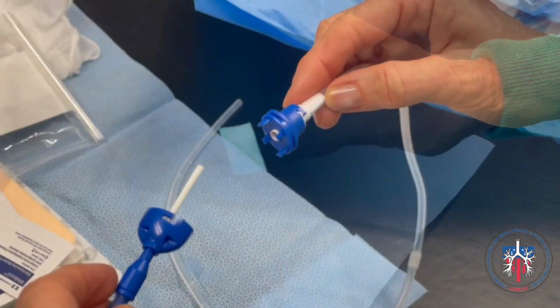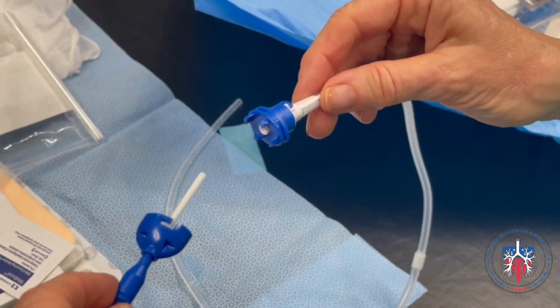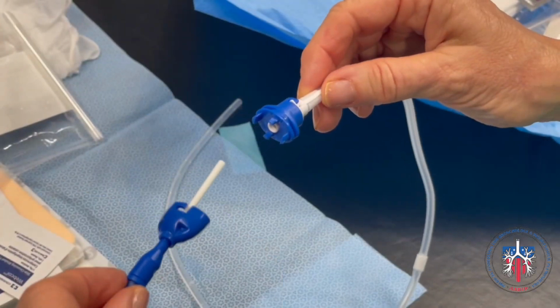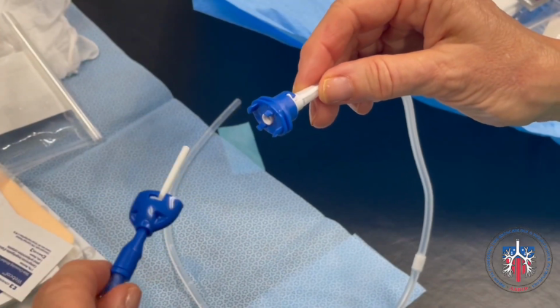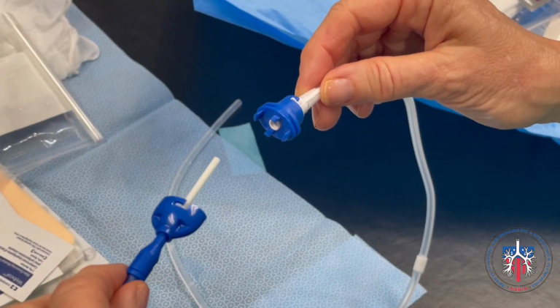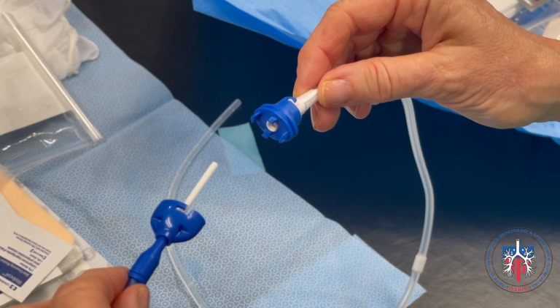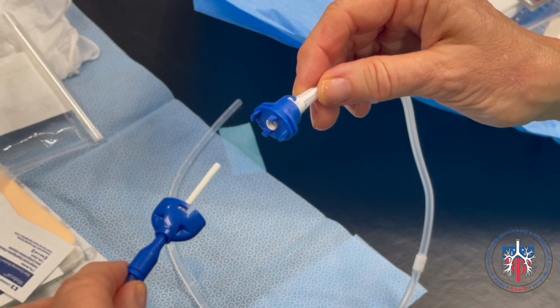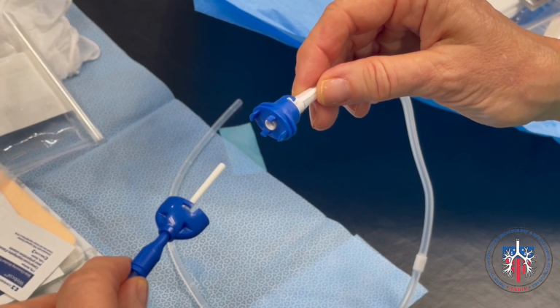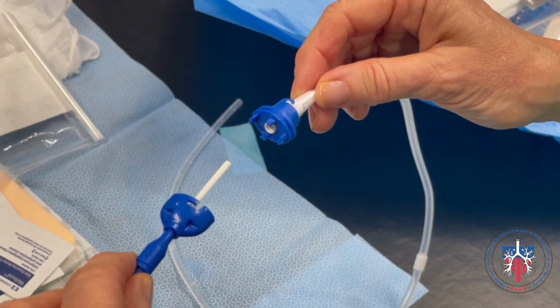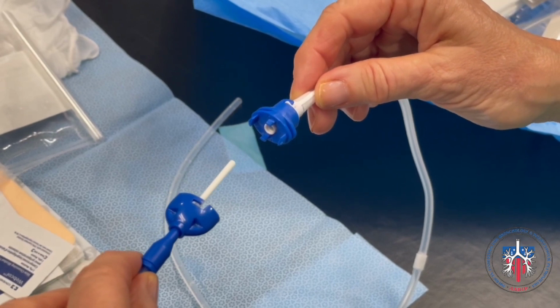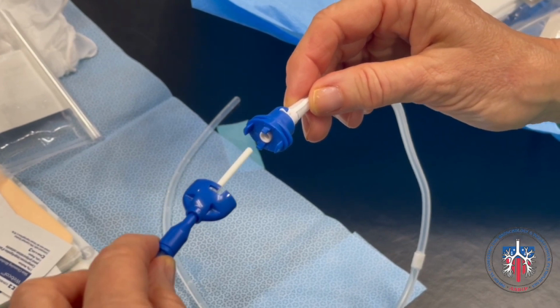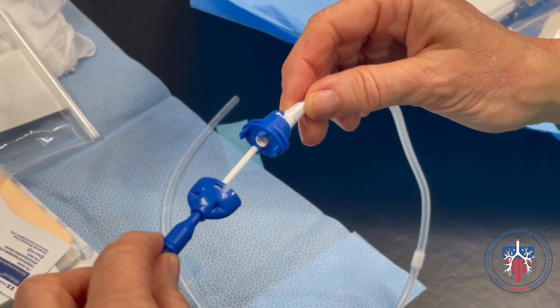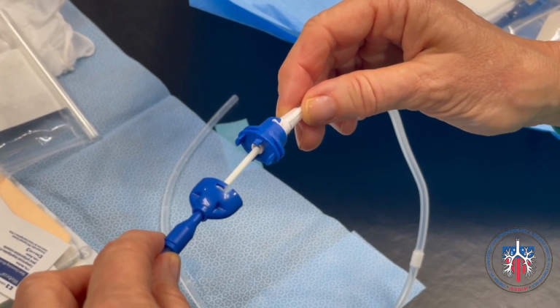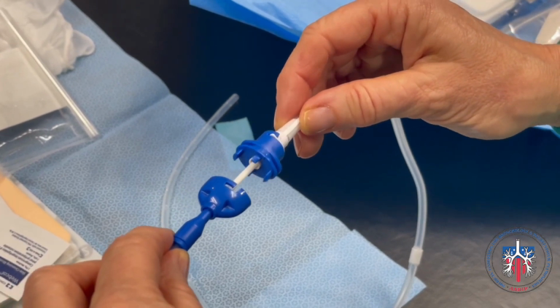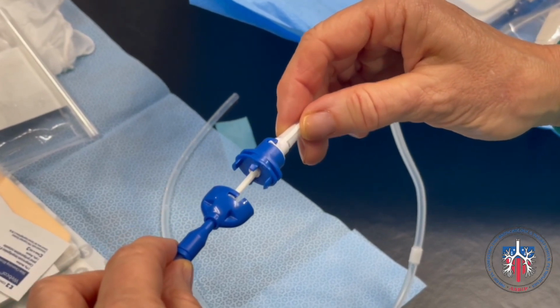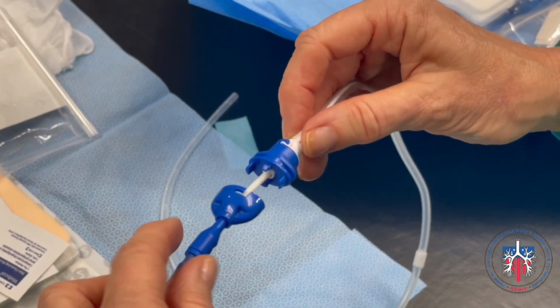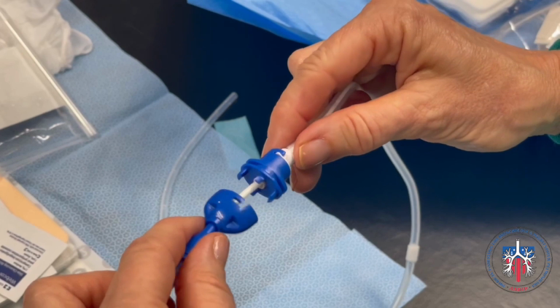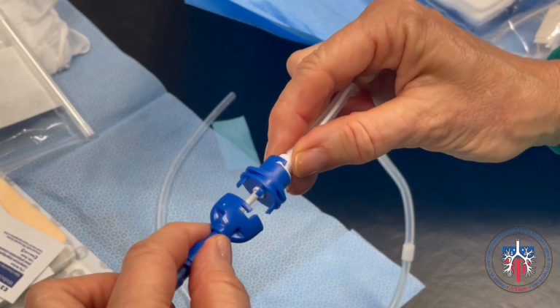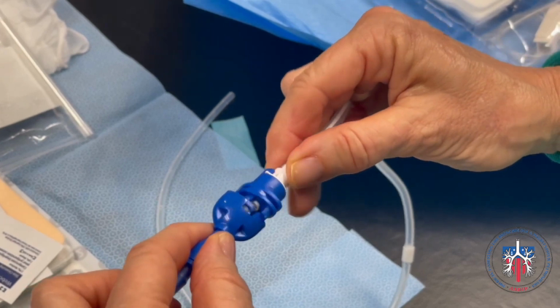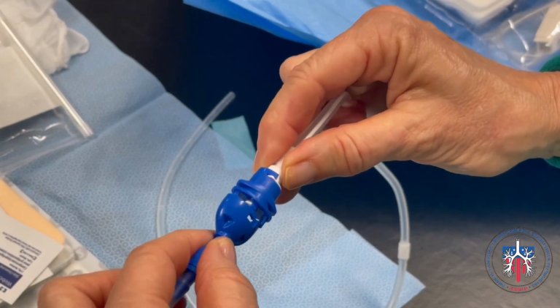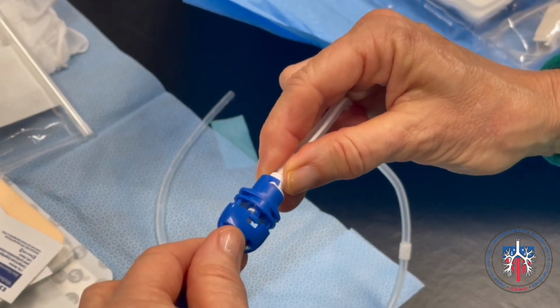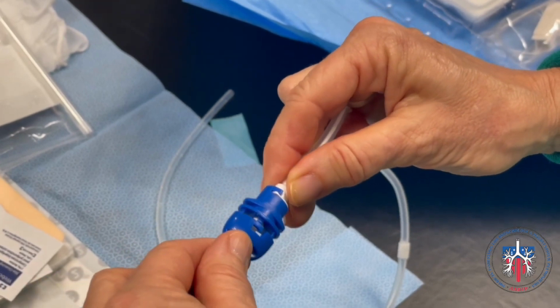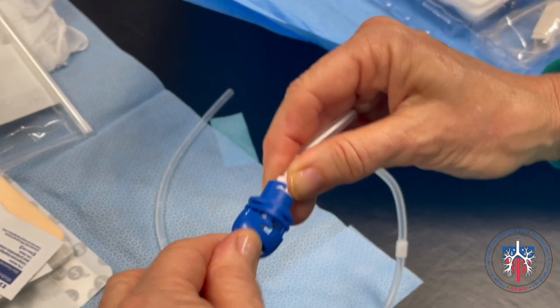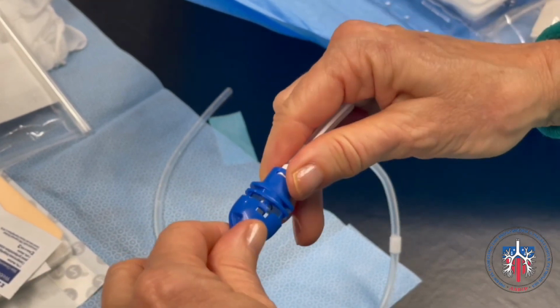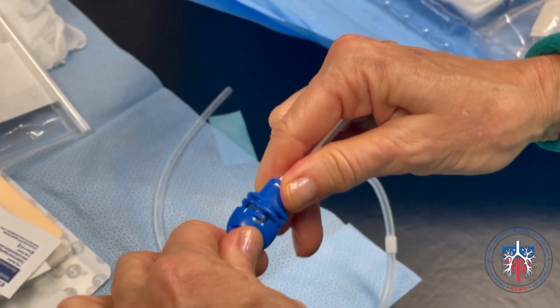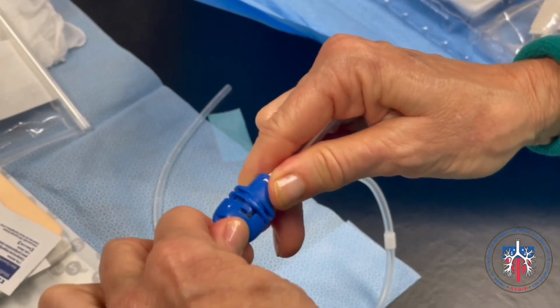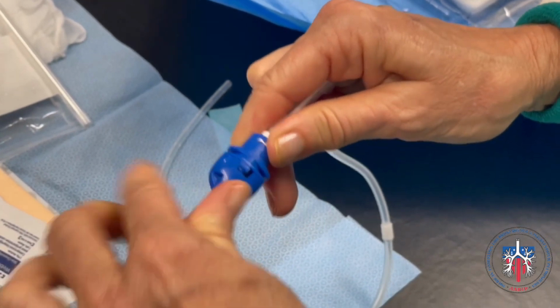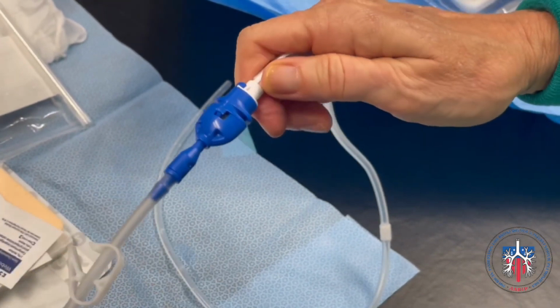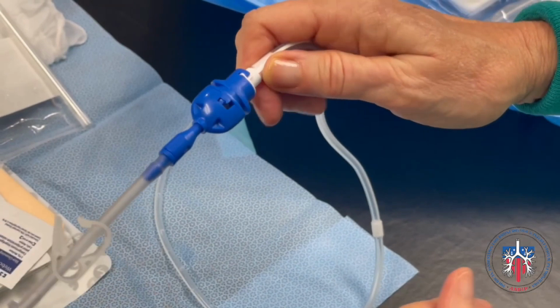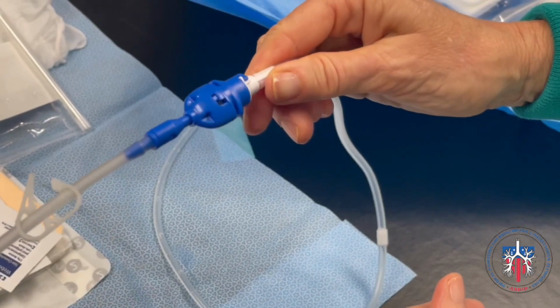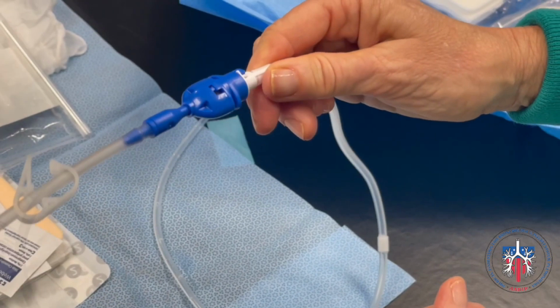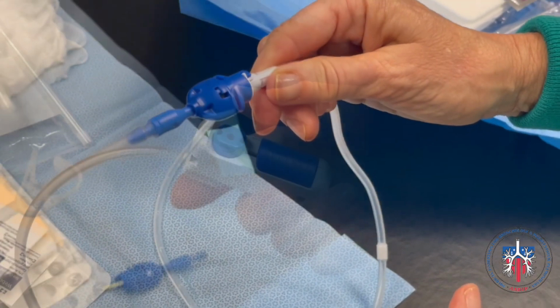To attach the Plurorex Catheter to the drainage line, simply line up and insert the drainage line into the adapter and snap the pieces together. The drainage line can then be connected to a chest drainage system. The Rocket Drainage Bottle can be connected to the Plurorex Catheter via the adapter in the same way.